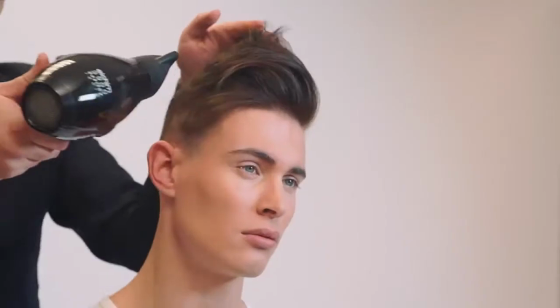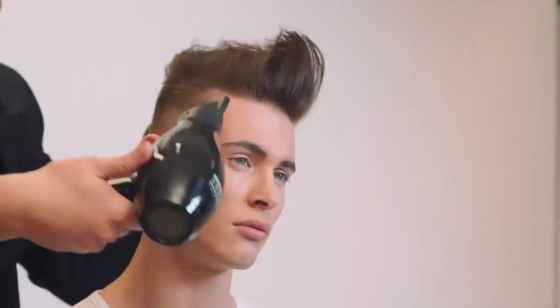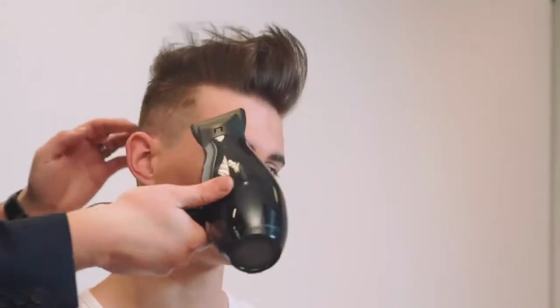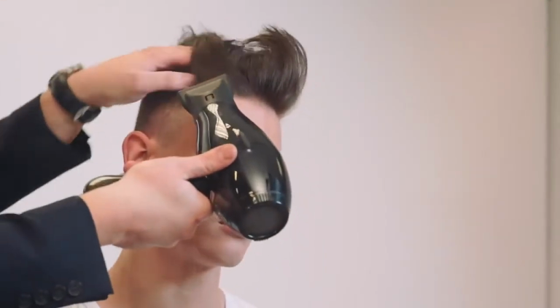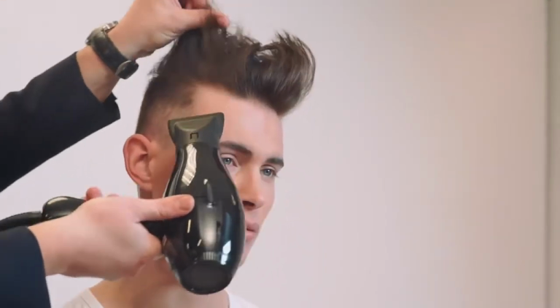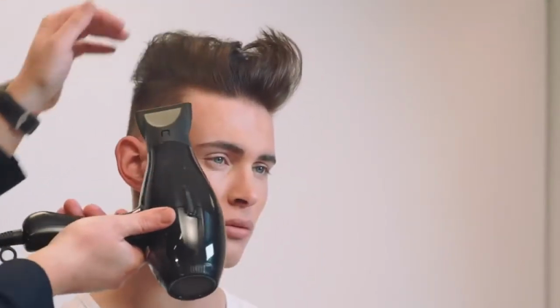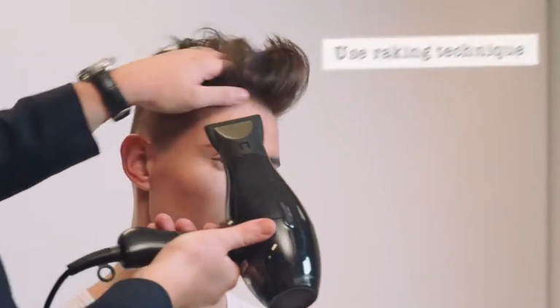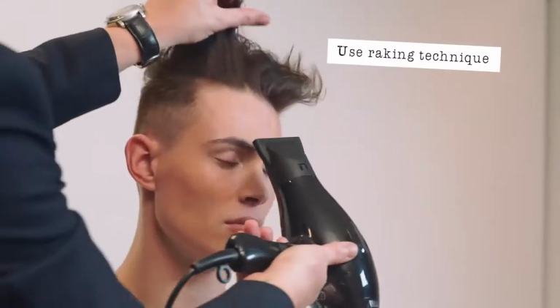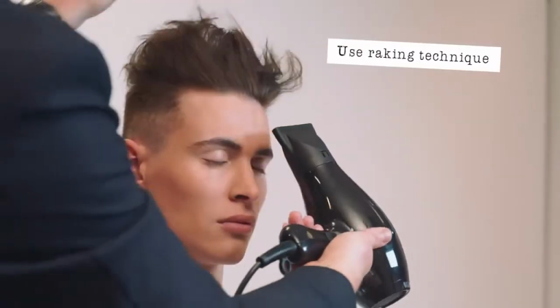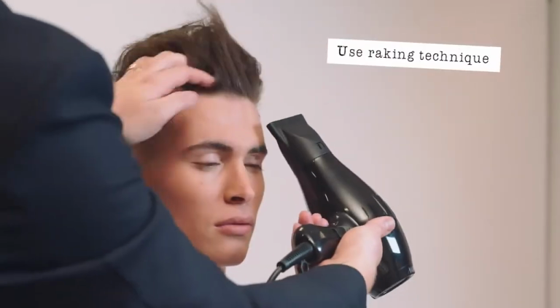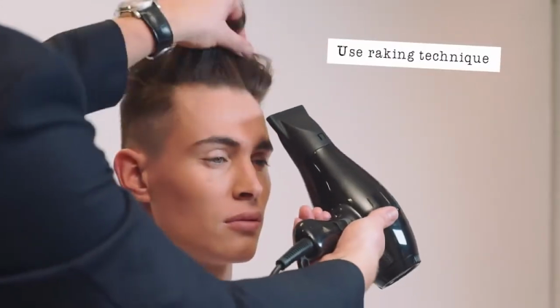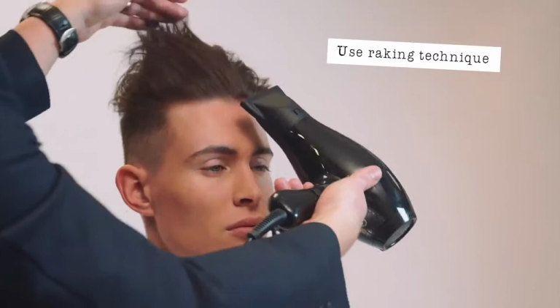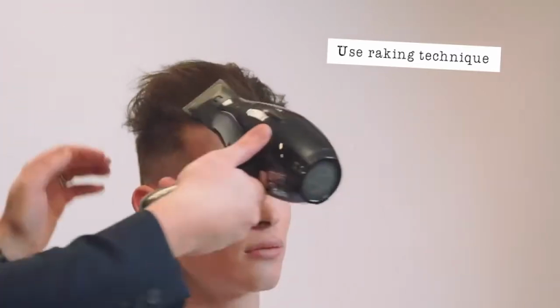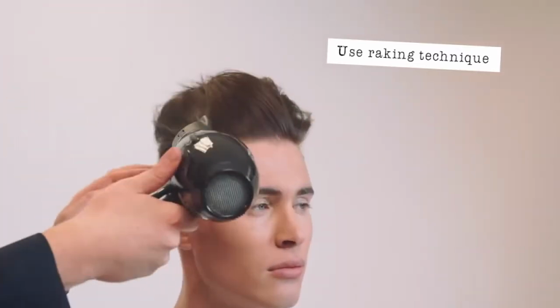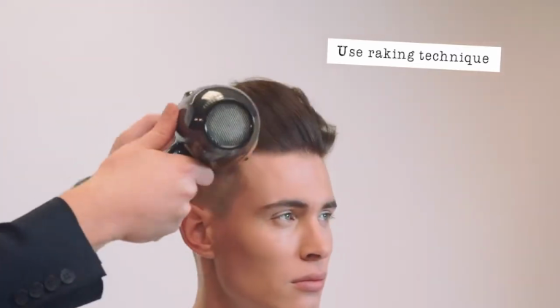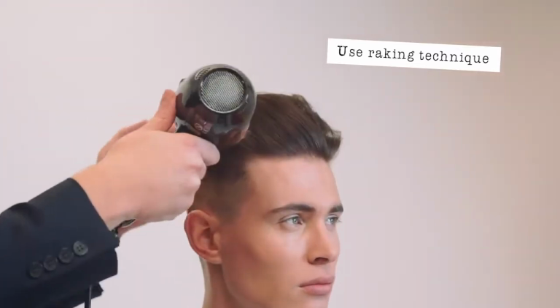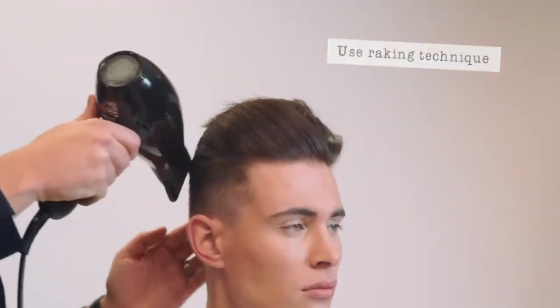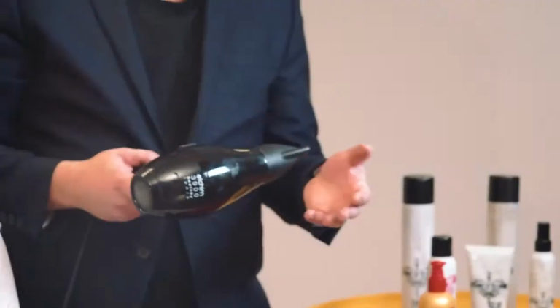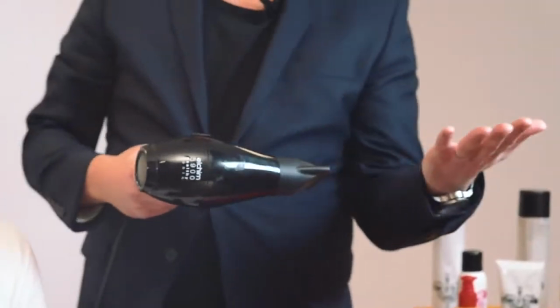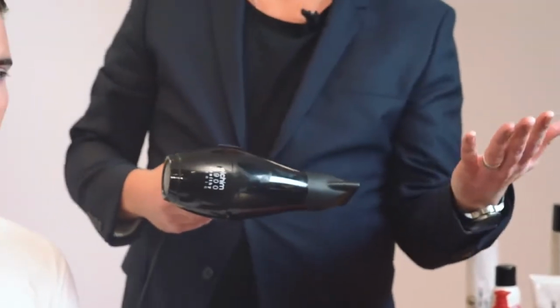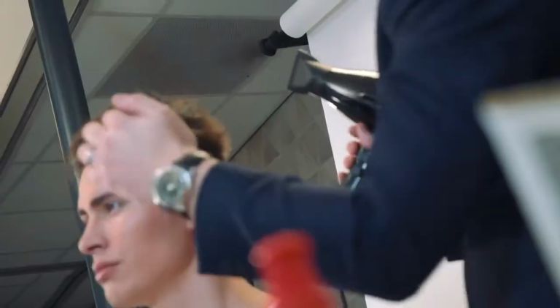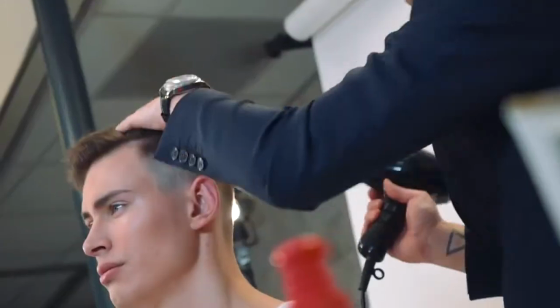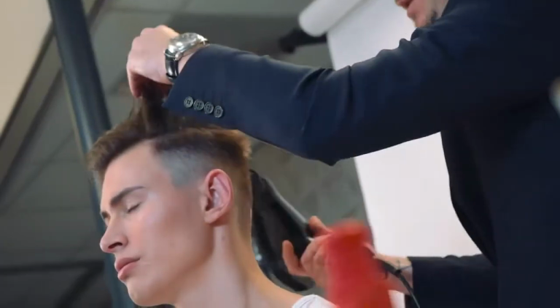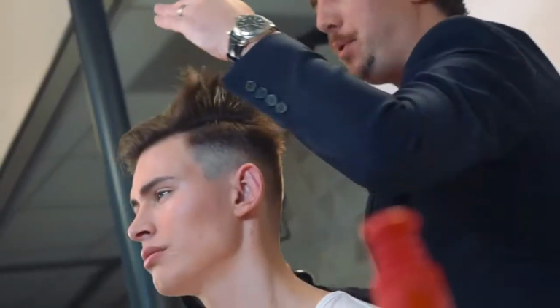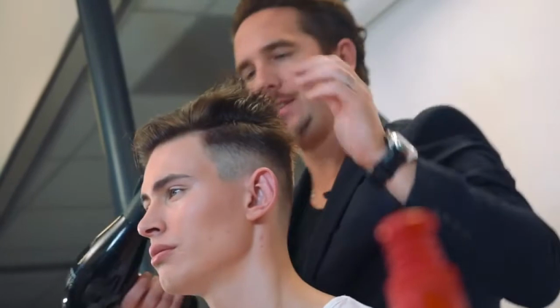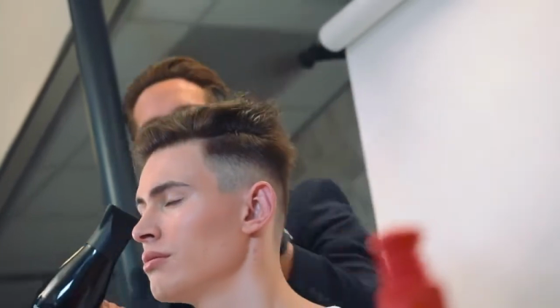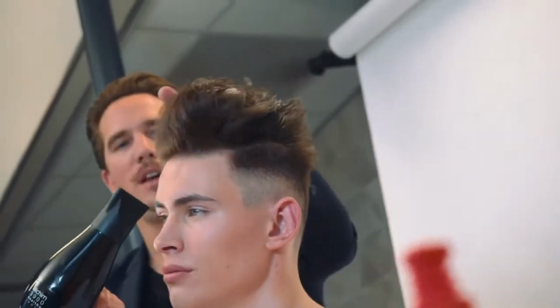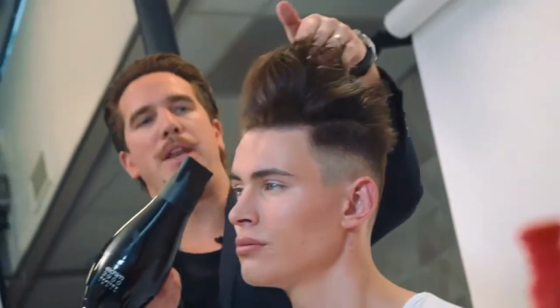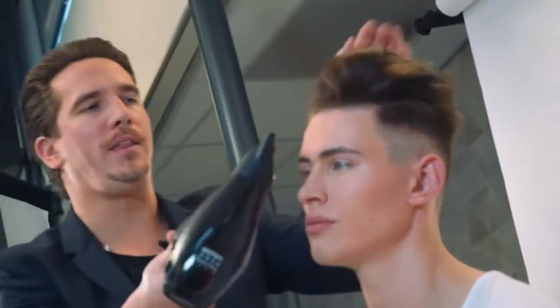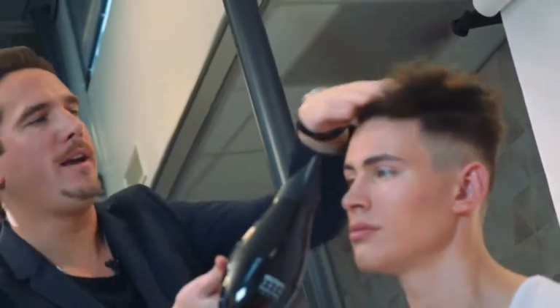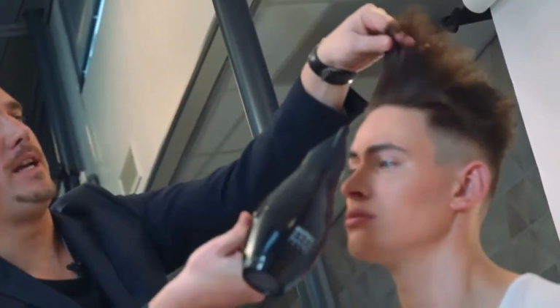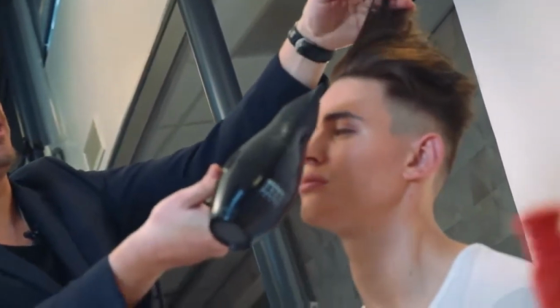As you can see, the hair's more or less dry, so we work with the raking technique, then using the flats and the palm of the hands. This will help us sculpt and manipulate the hair into shape.